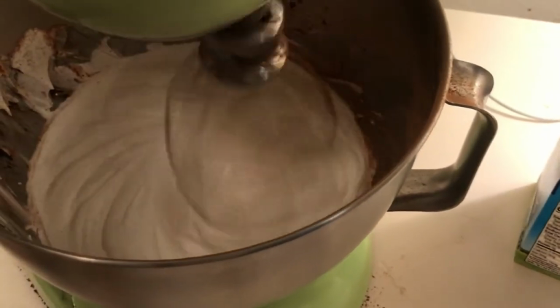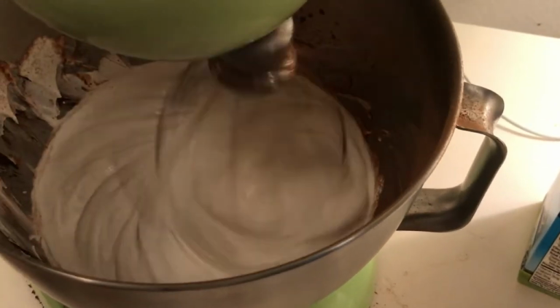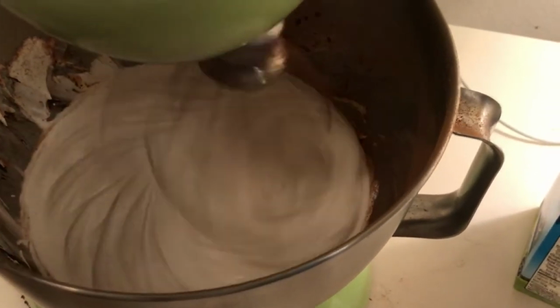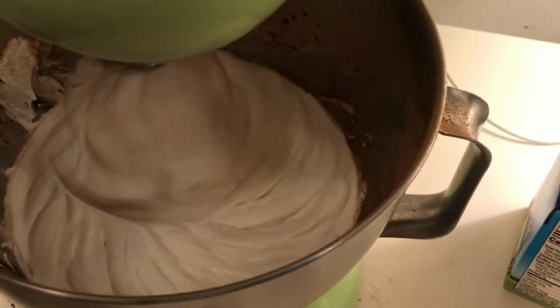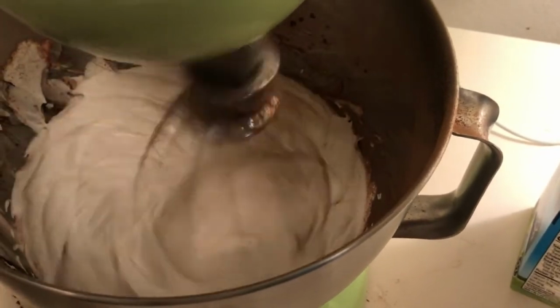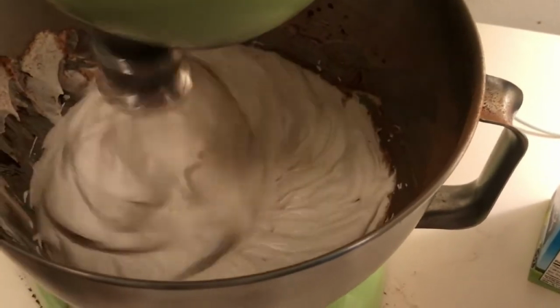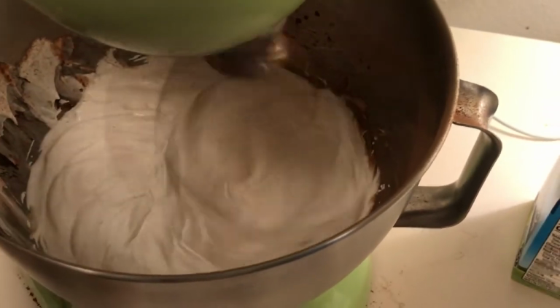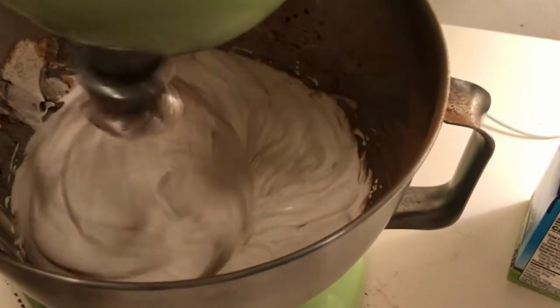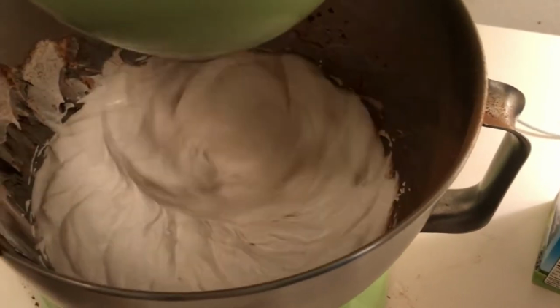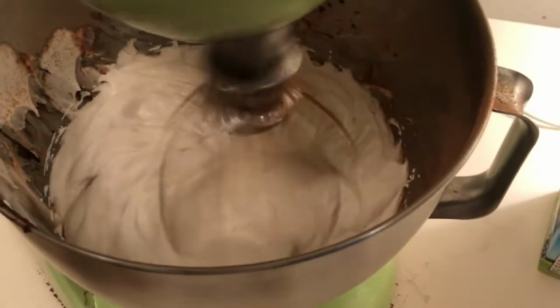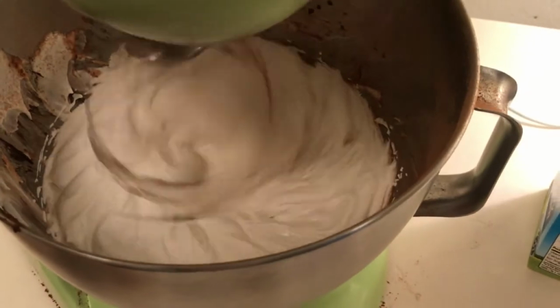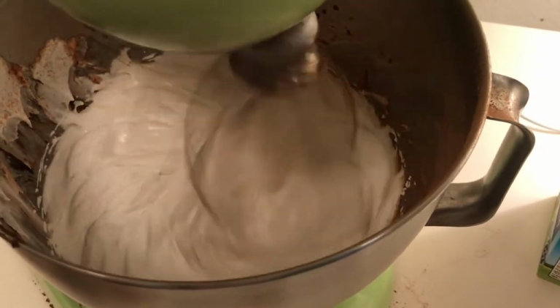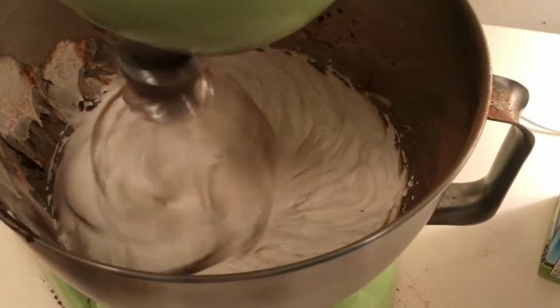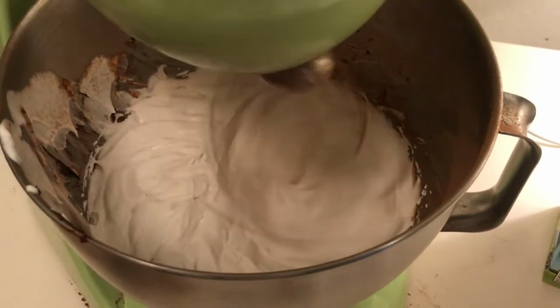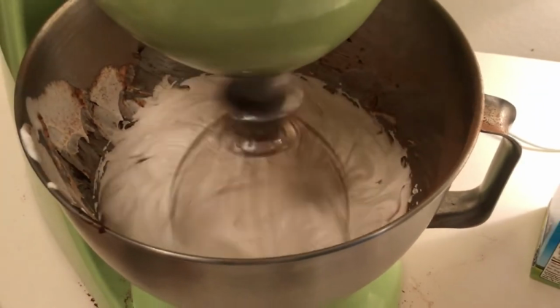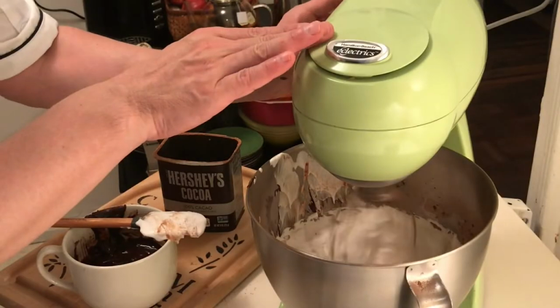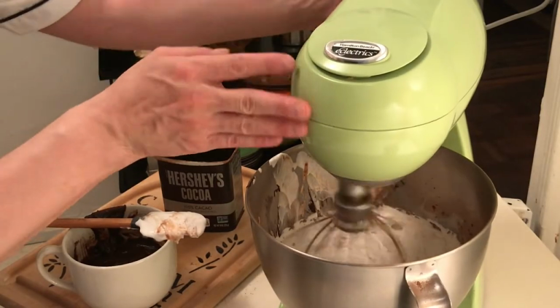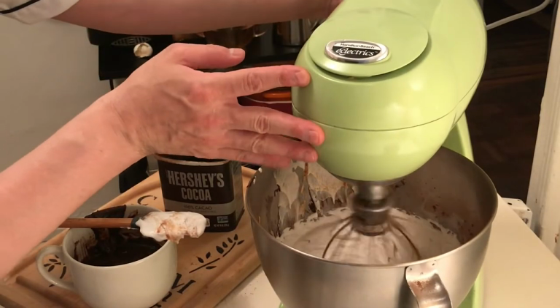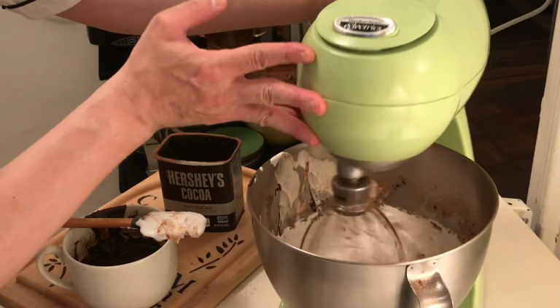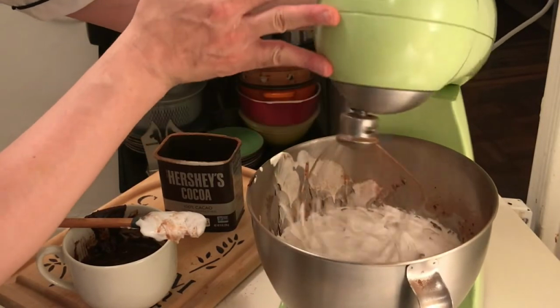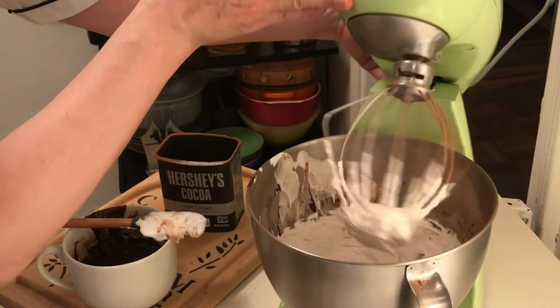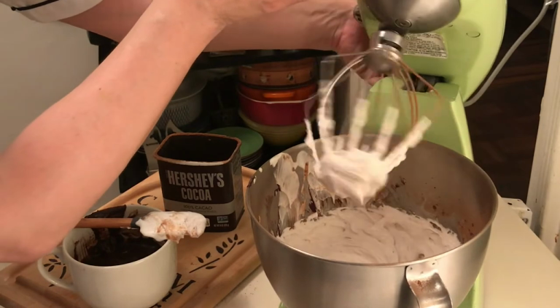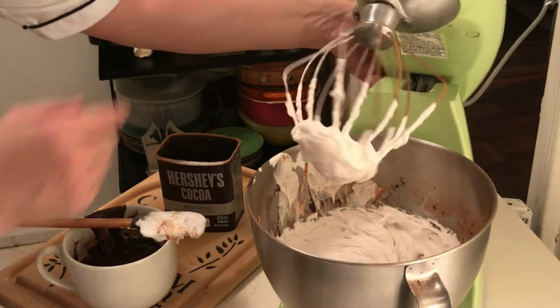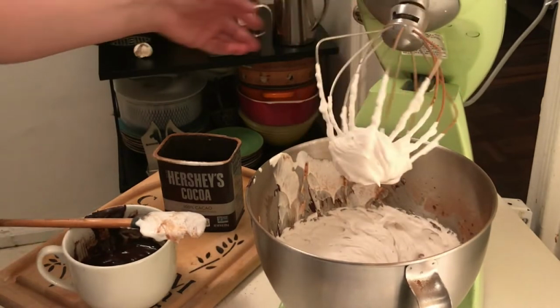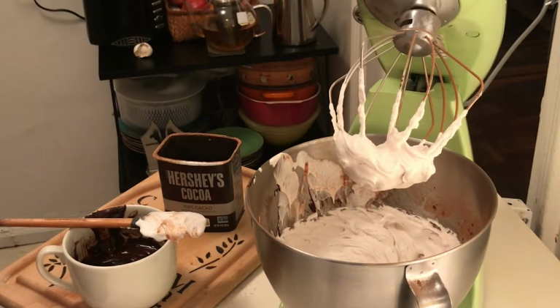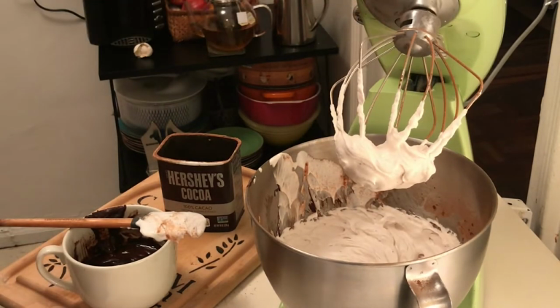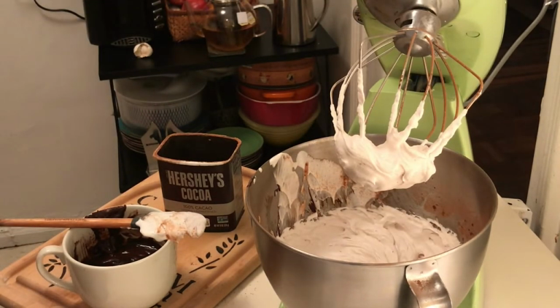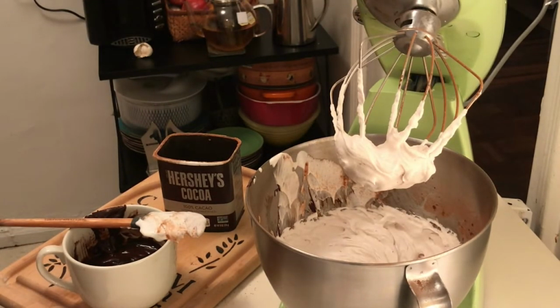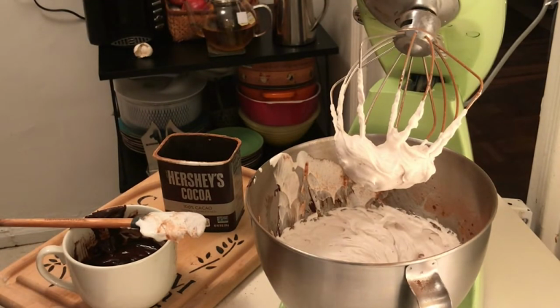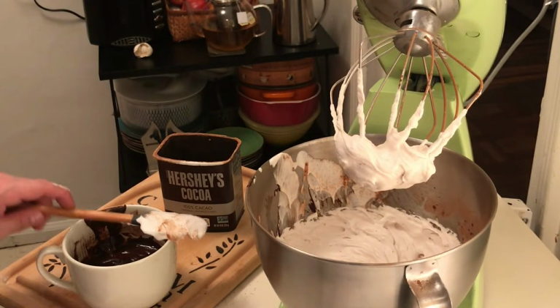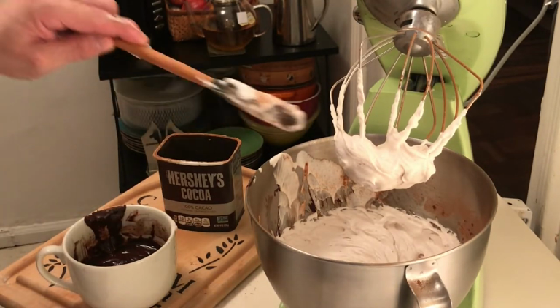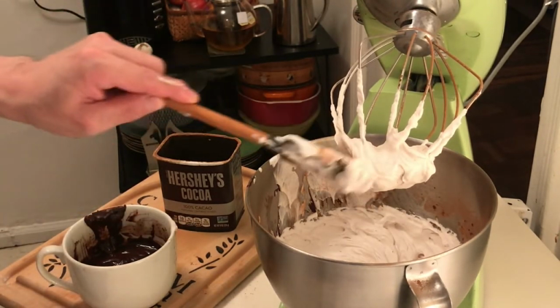You want this to come to medium firm peaks. You don't want to have it be stiff peaks — you don't want to turn it into clotted cream or cheese or any of that. I'm going to turn it off and raise it up. You see it's got nice medium stiff peaks. It holds, but it's not too firm.